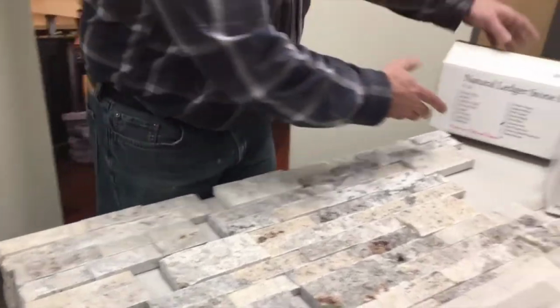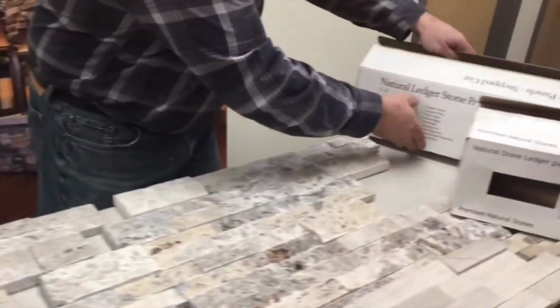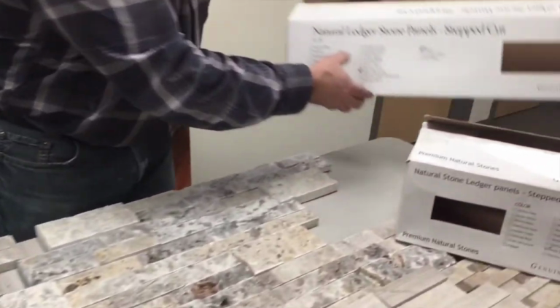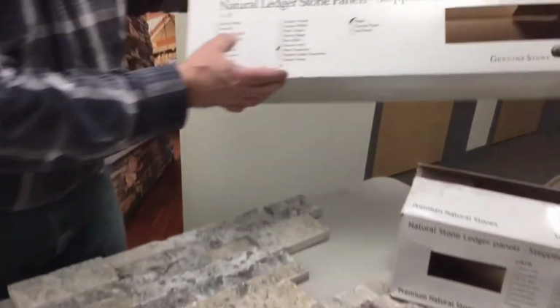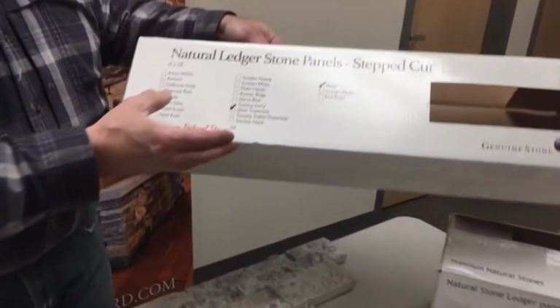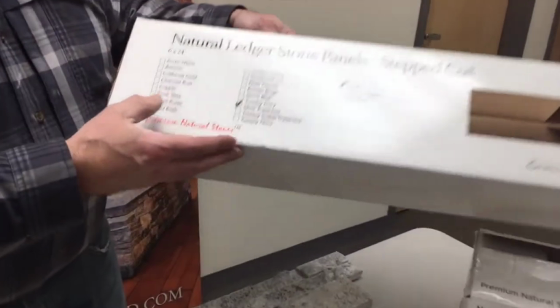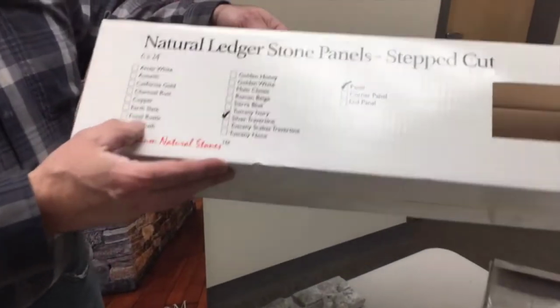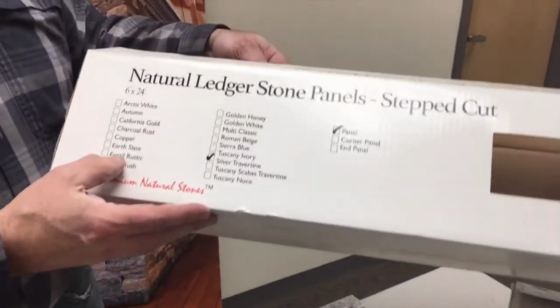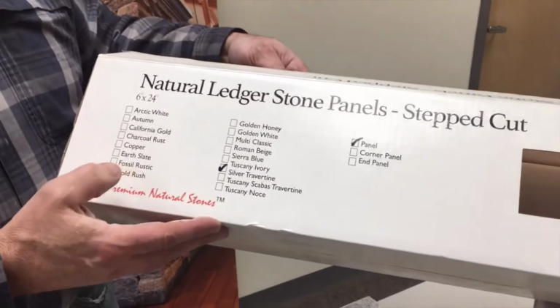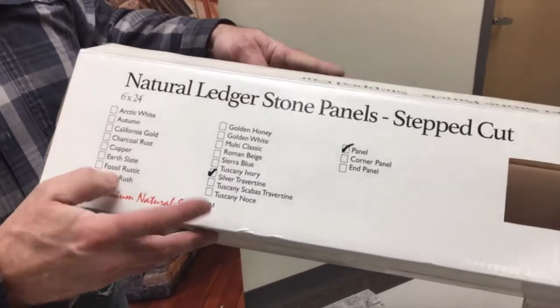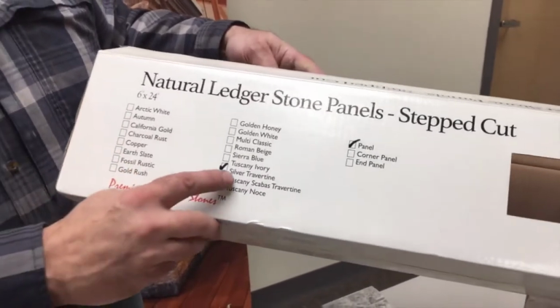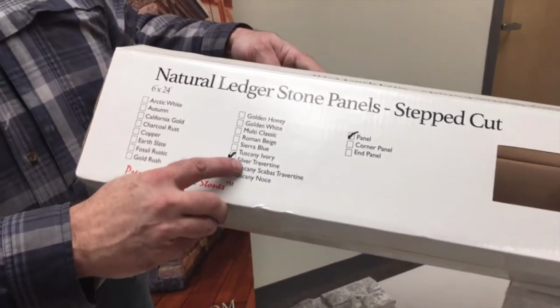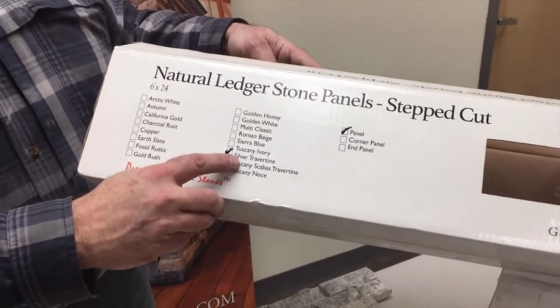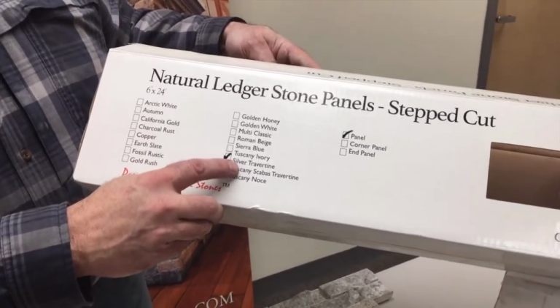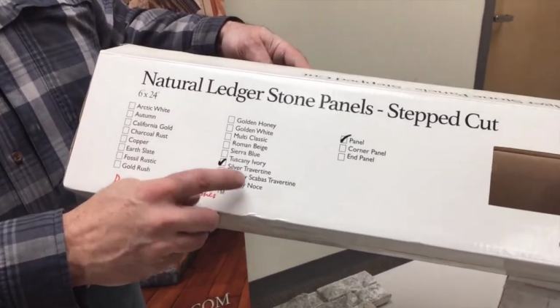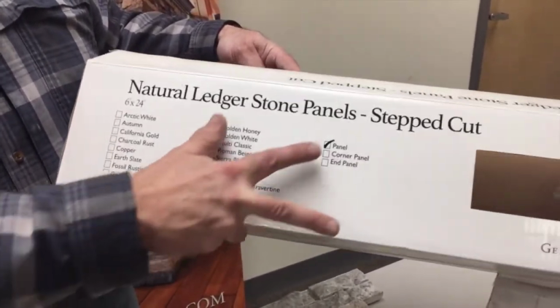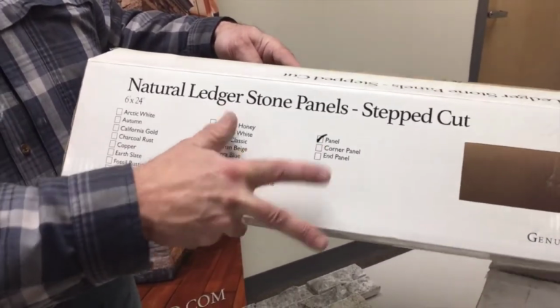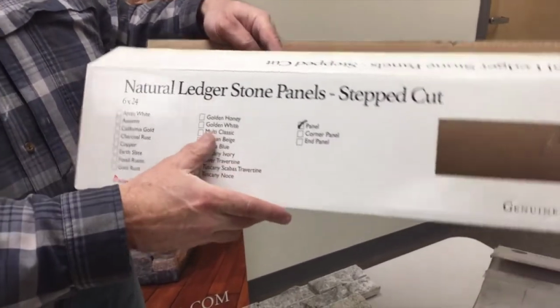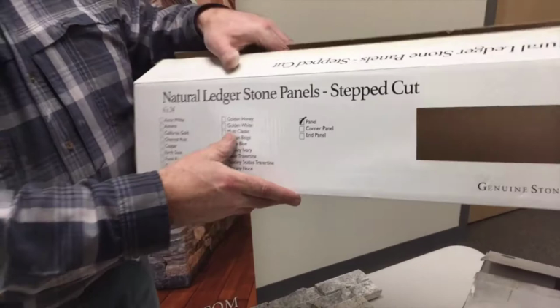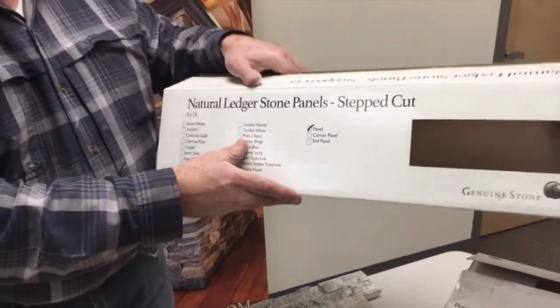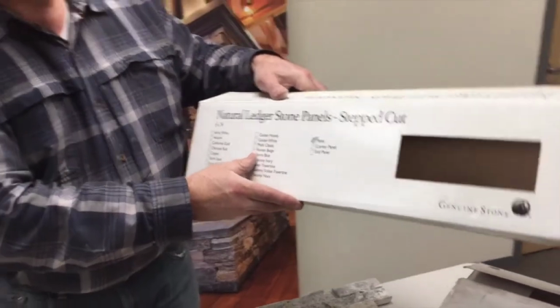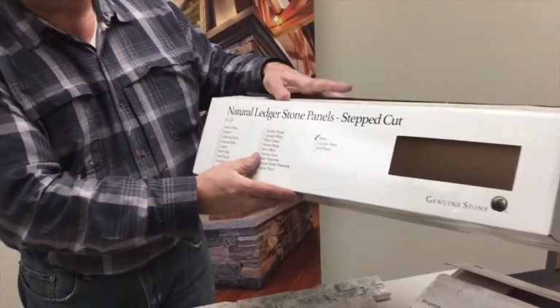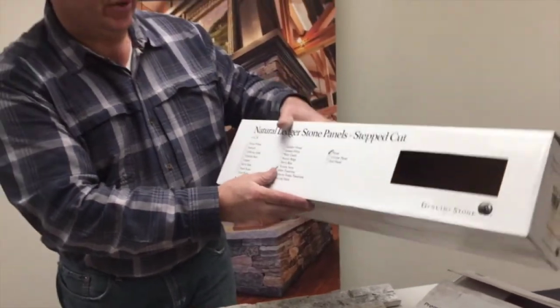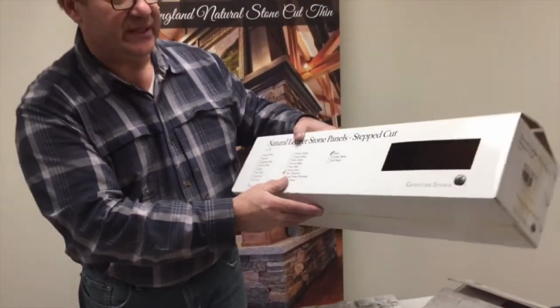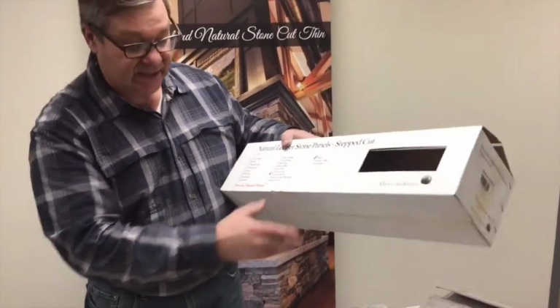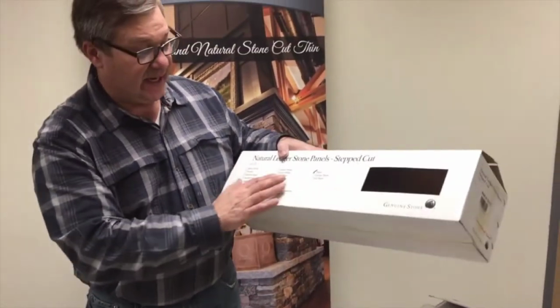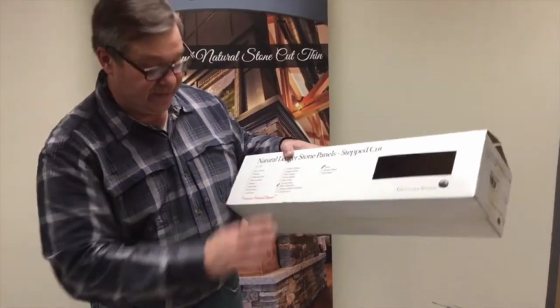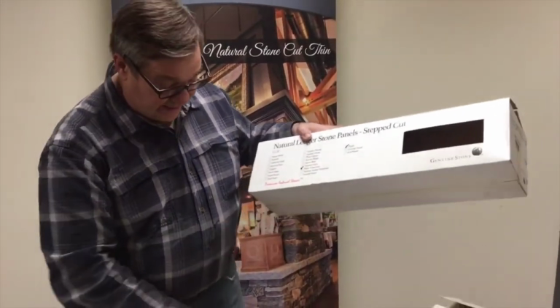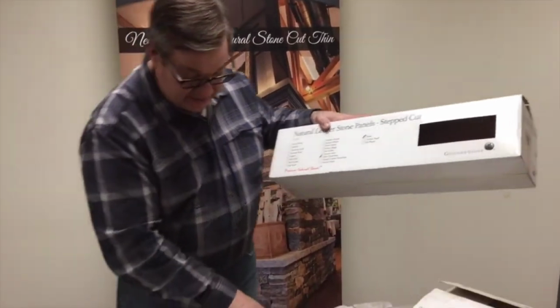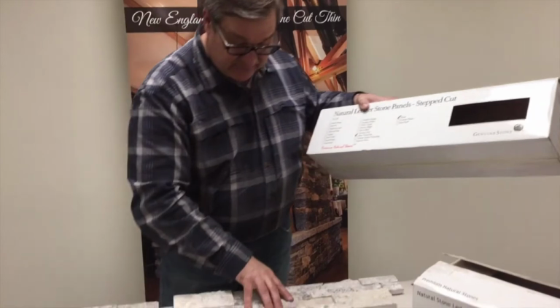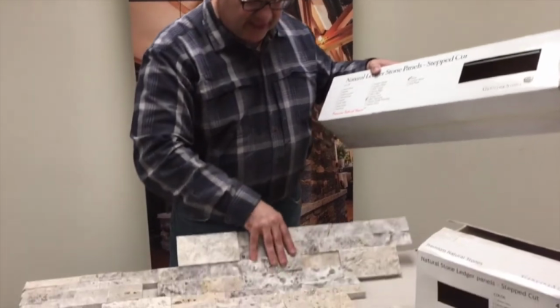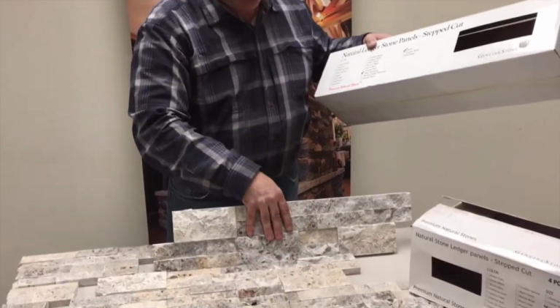When the material gets delivered, this is a flat box. It says what the name is — in this case, it's silver travertine. It's a panel, and in this particular color there are six of these flat pieces in this box.